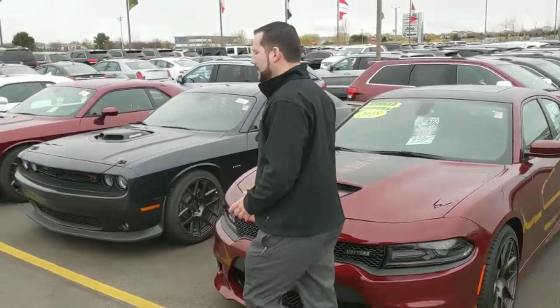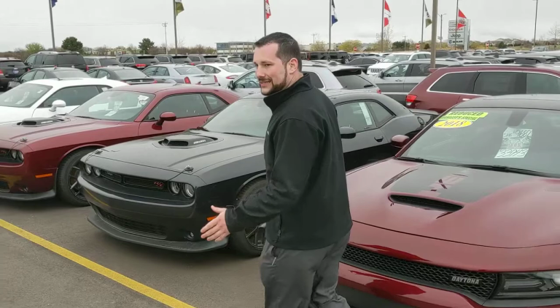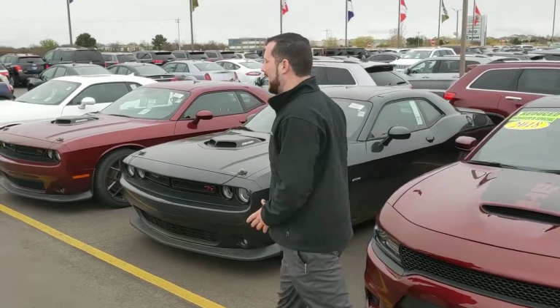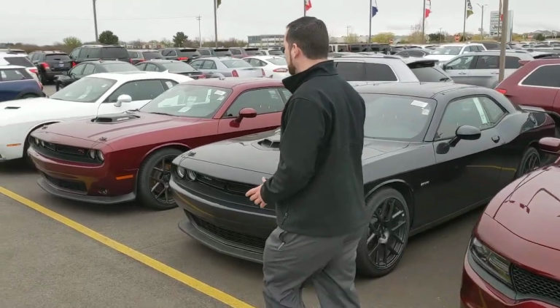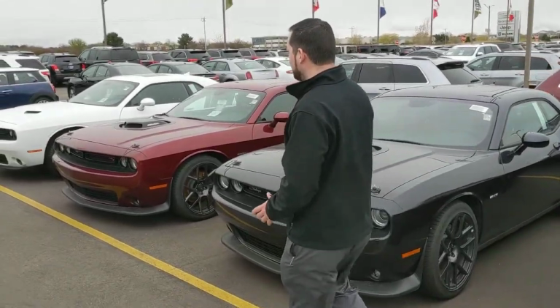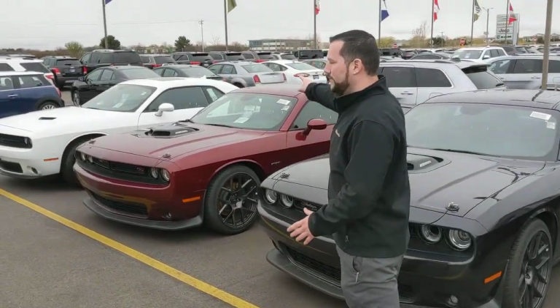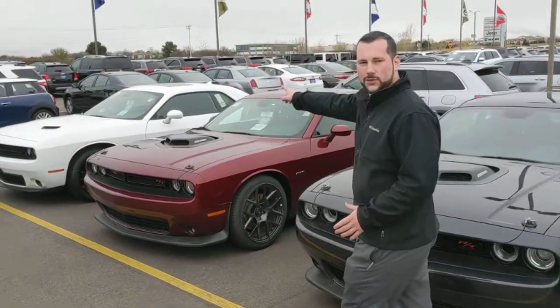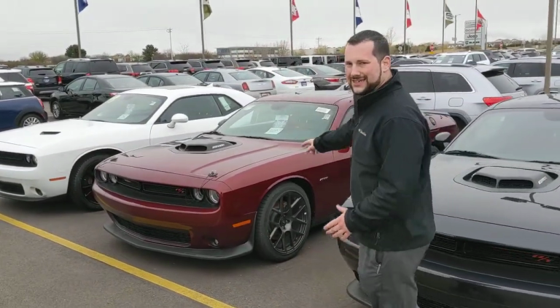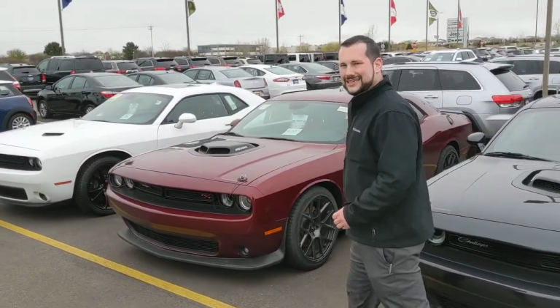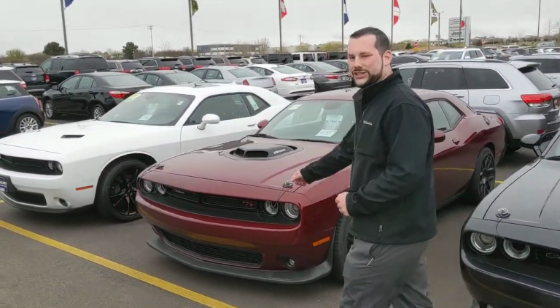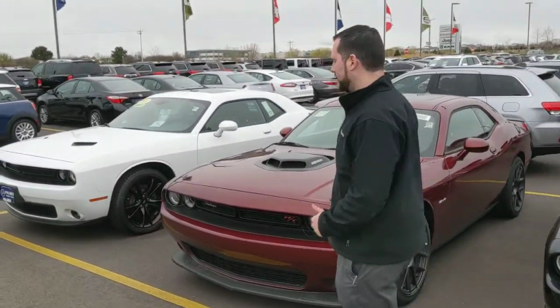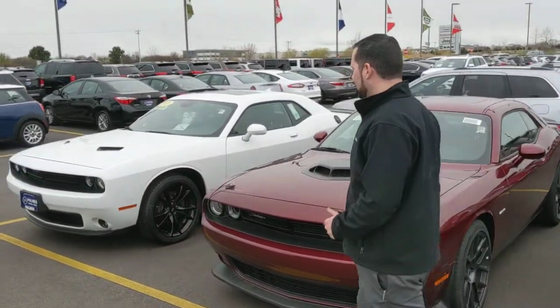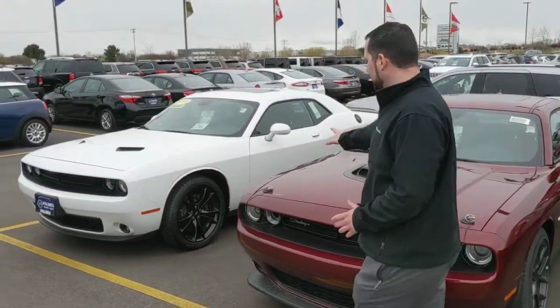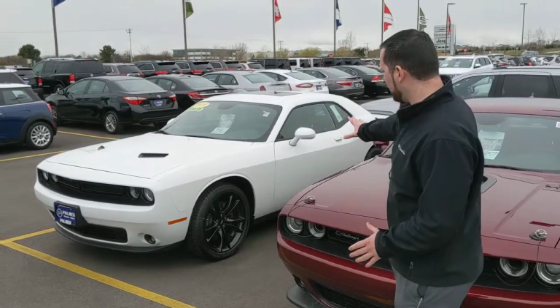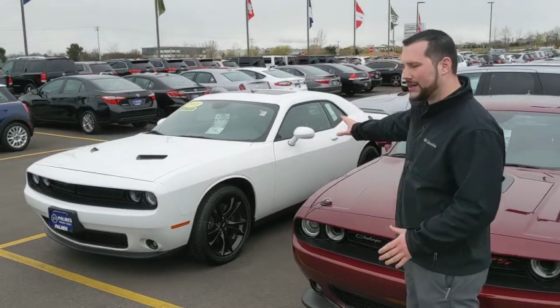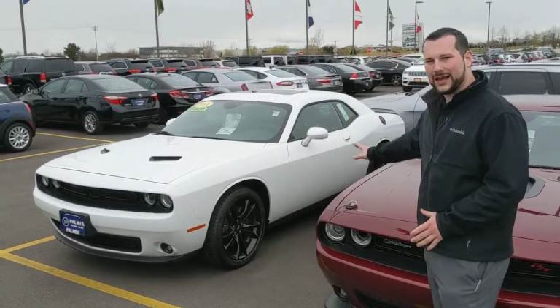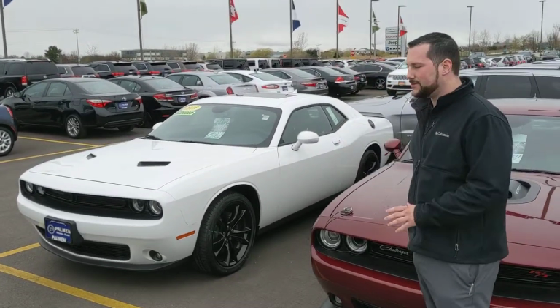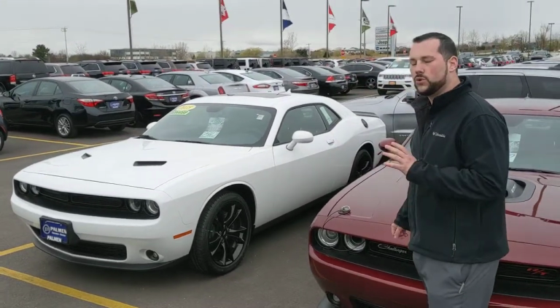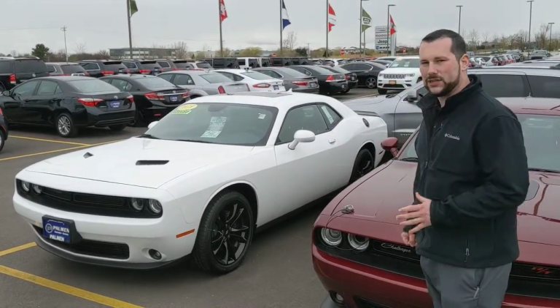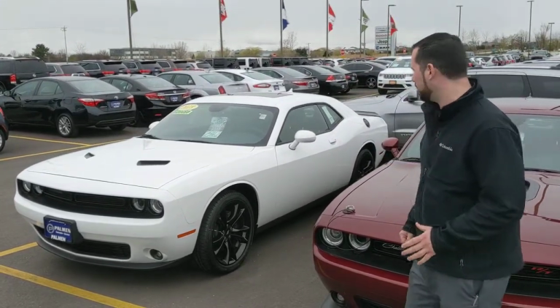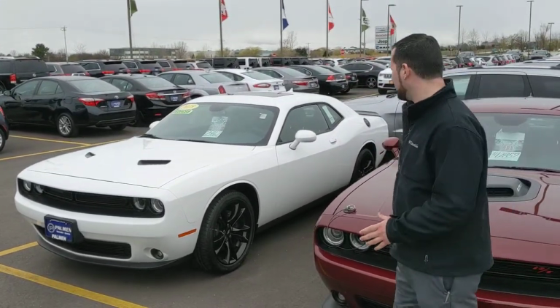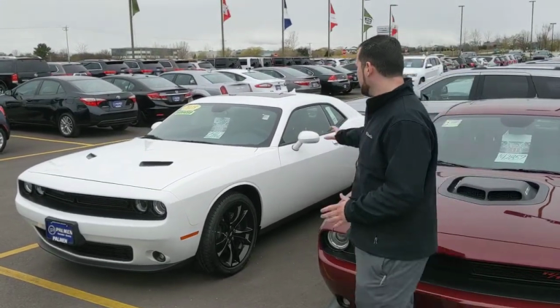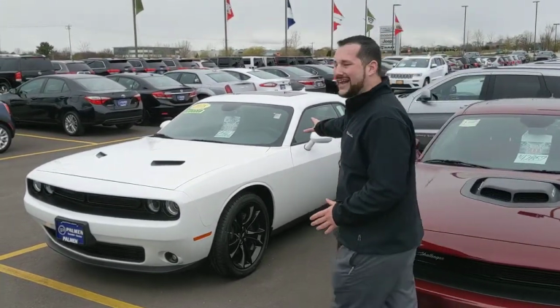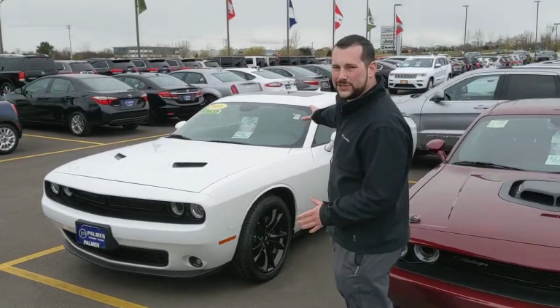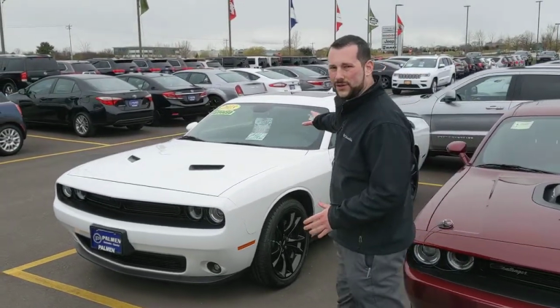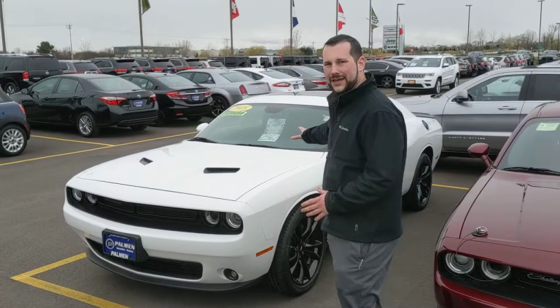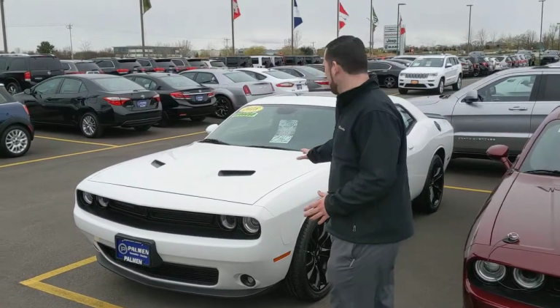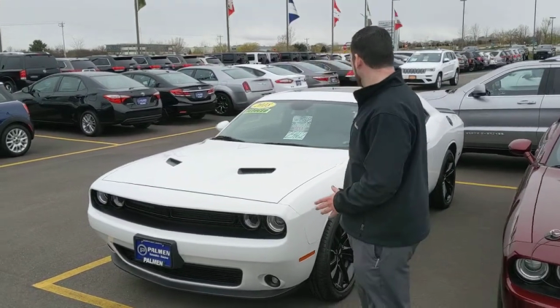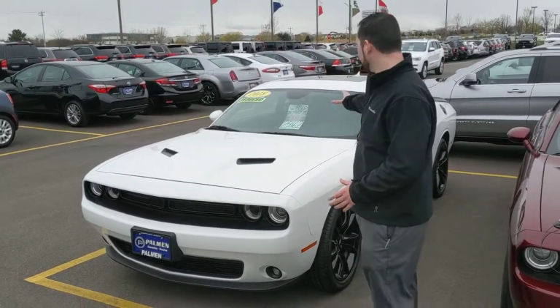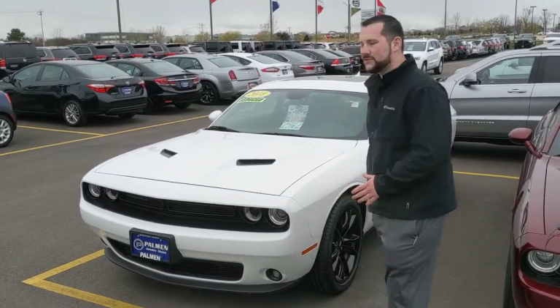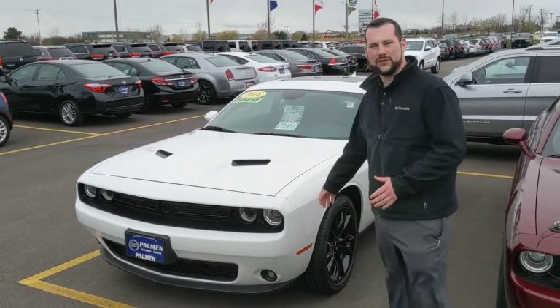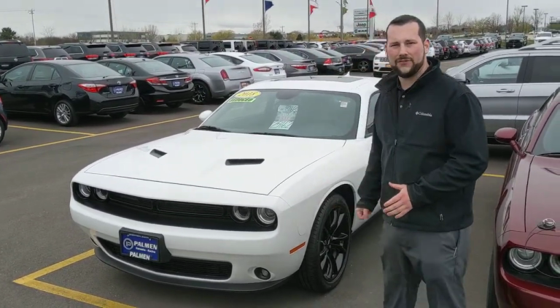And then last but not least, we've got a 2018 Dodge Challenger. You can look at it — the white on black, it's a great look. This one's got $8,200 in savings. I'm going to get you in this for $25,500.